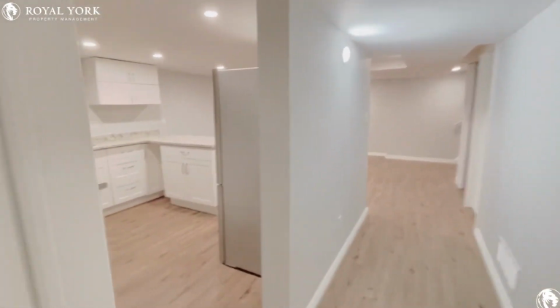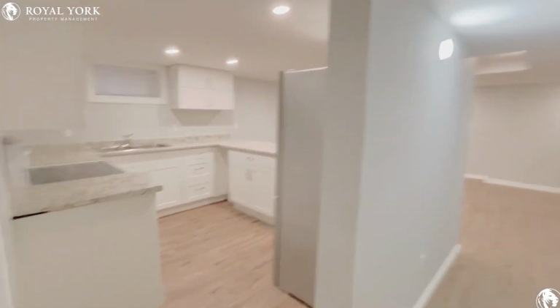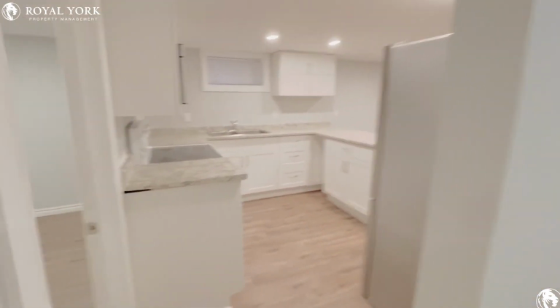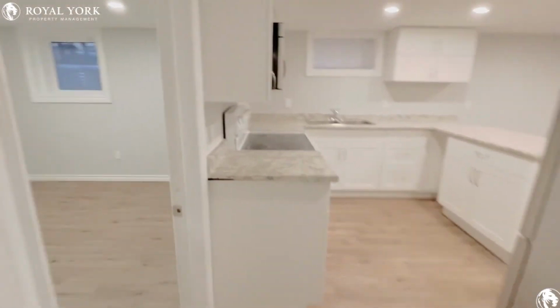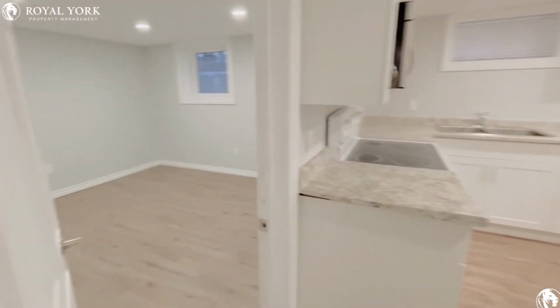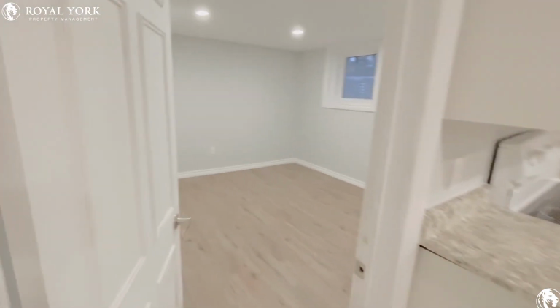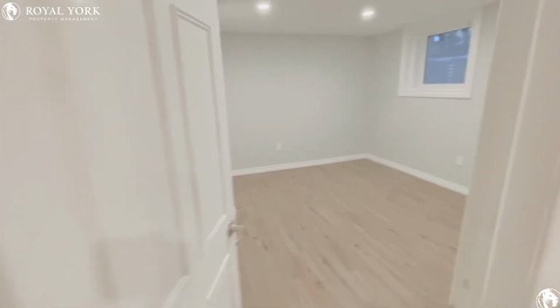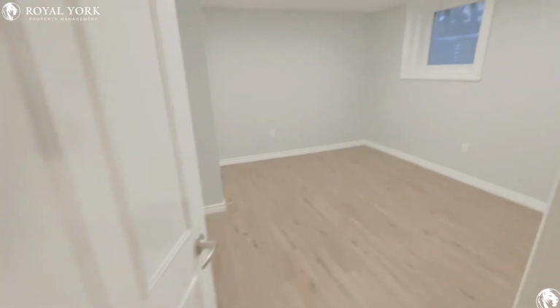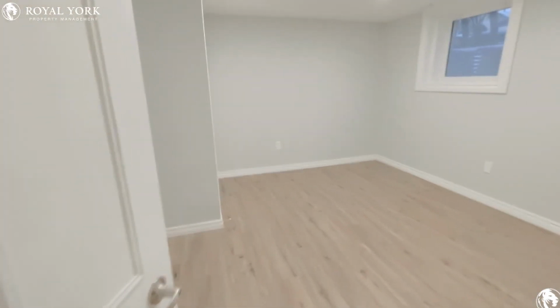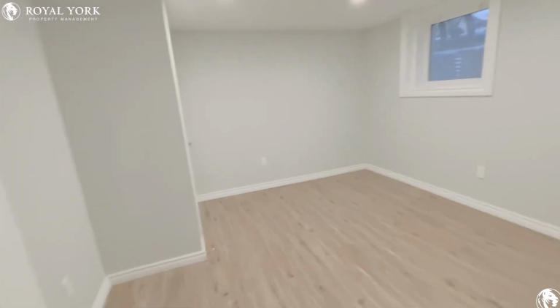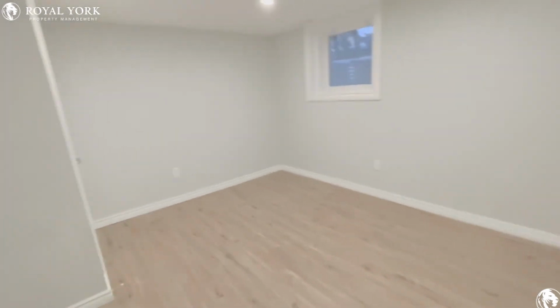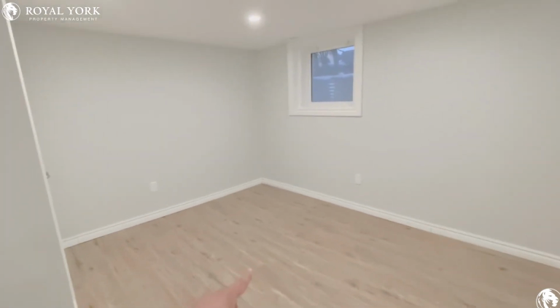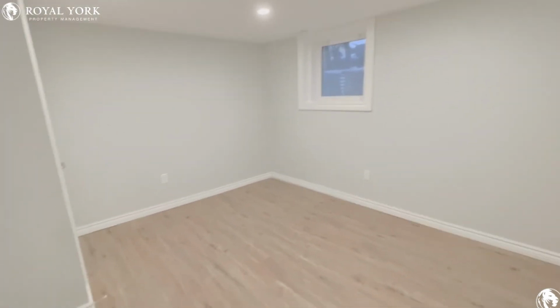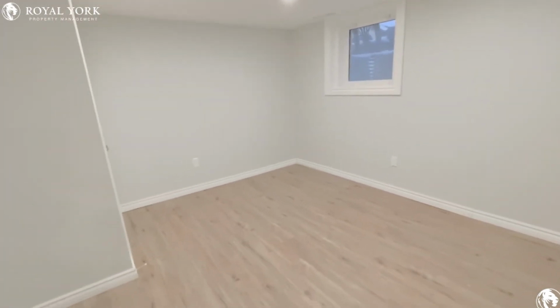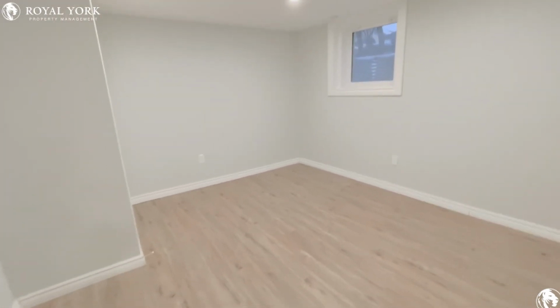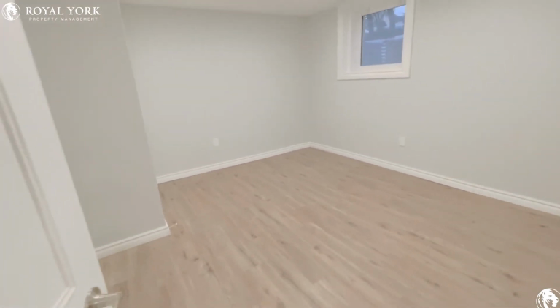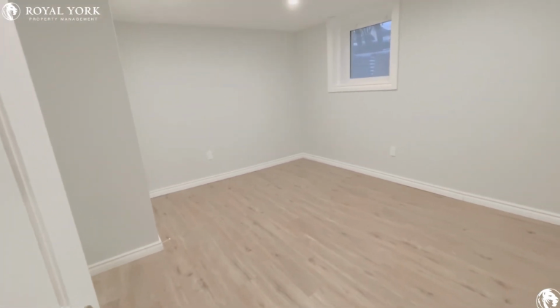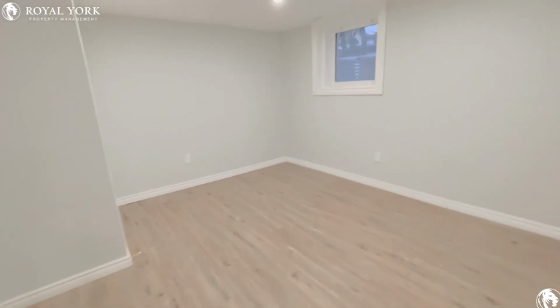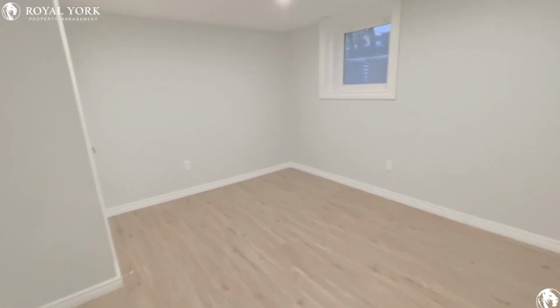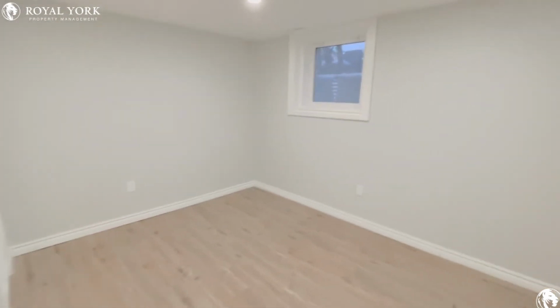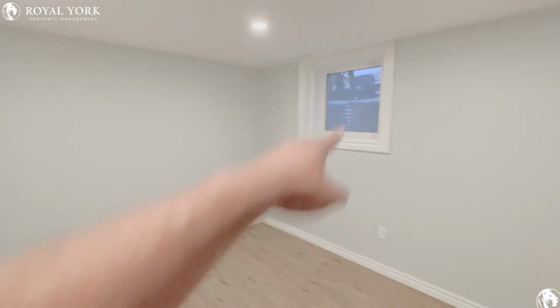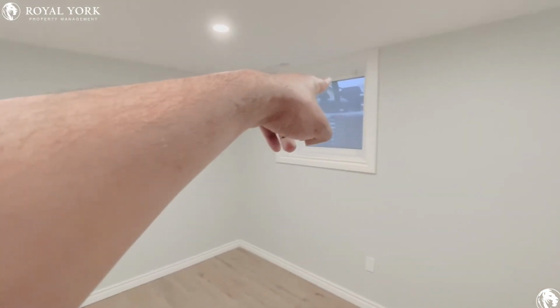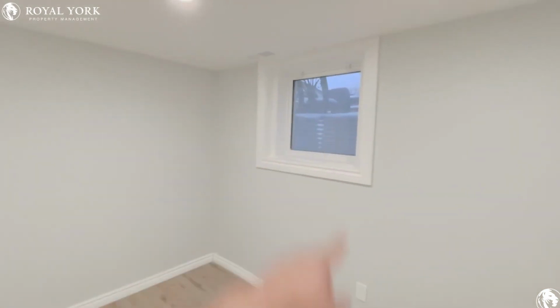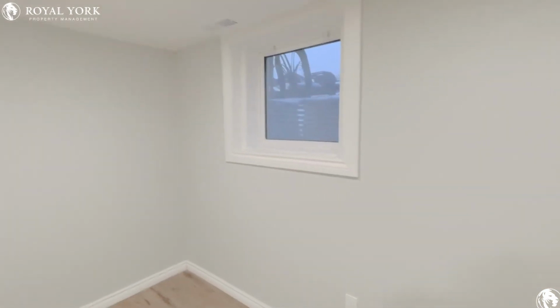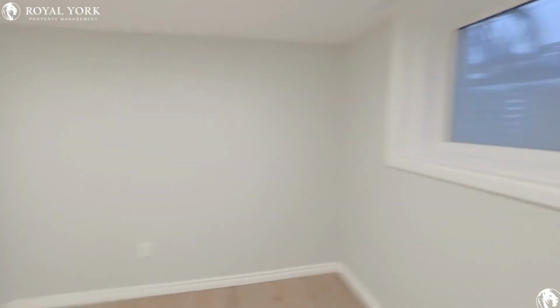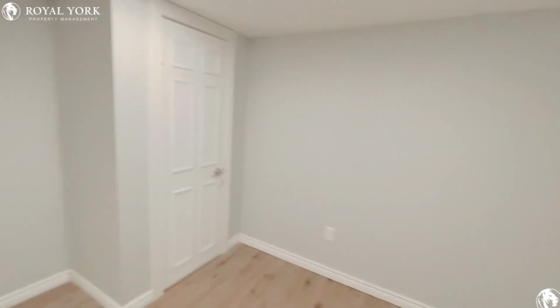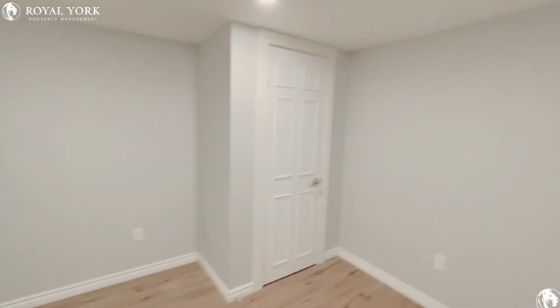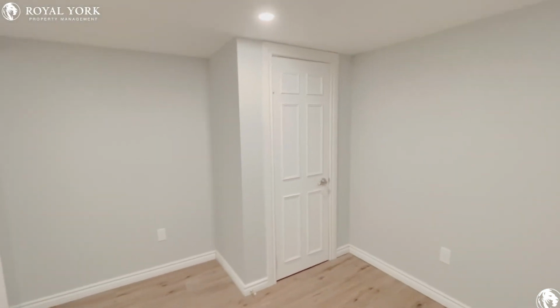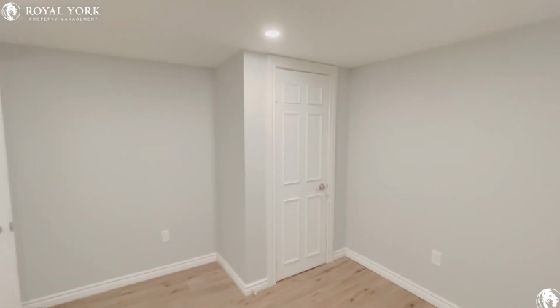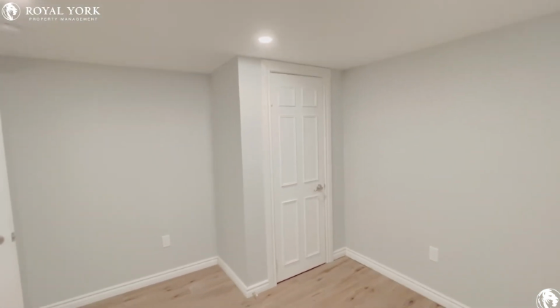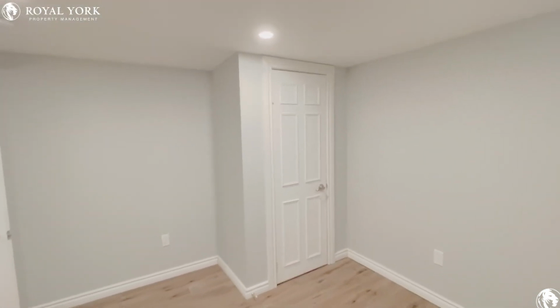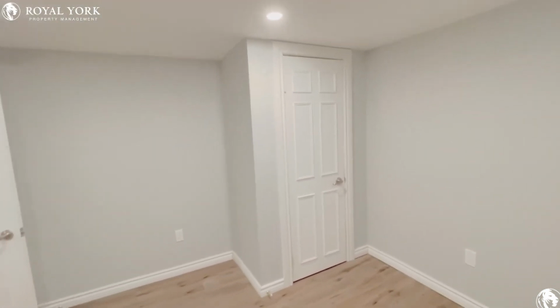Right beside it is the second bedroom — a bigger bedroom. You can place a king size bed in here and a nightstand. A large window there for you, also featuring a regular closet.